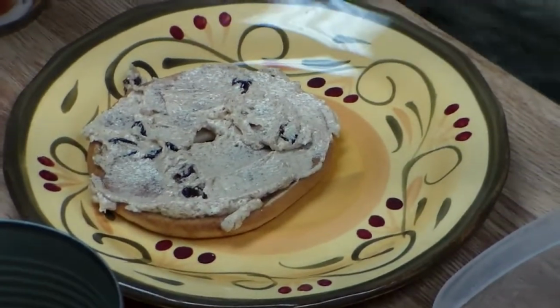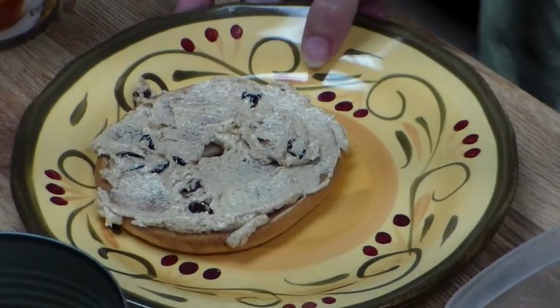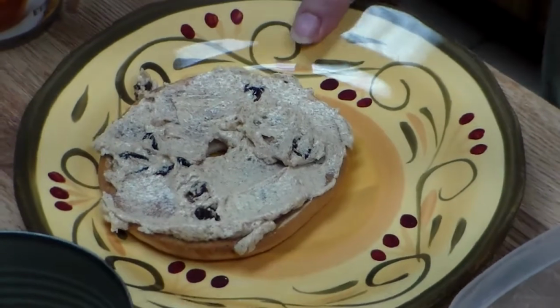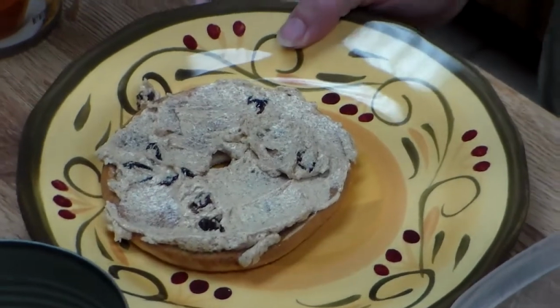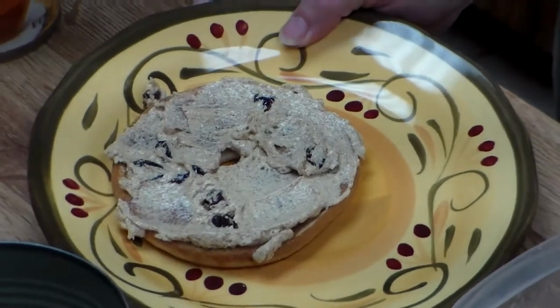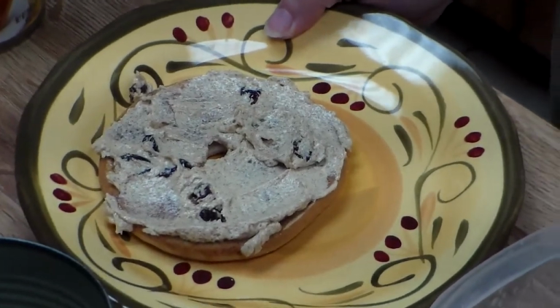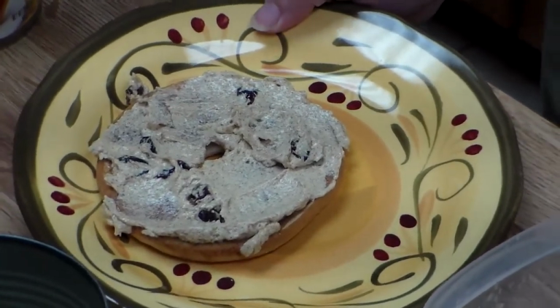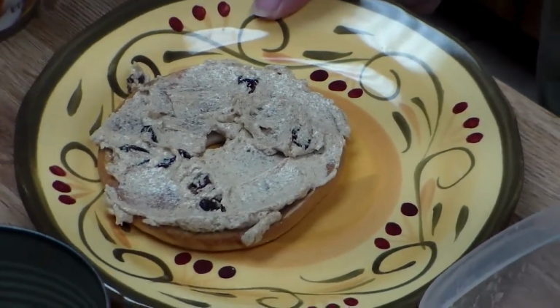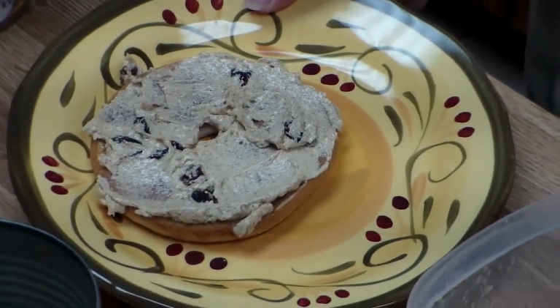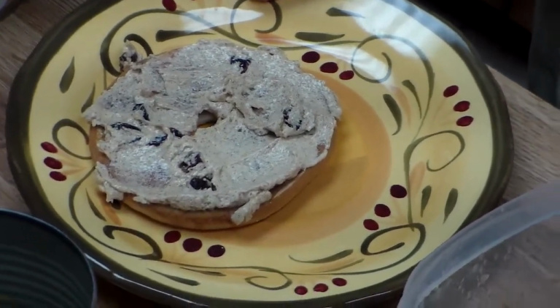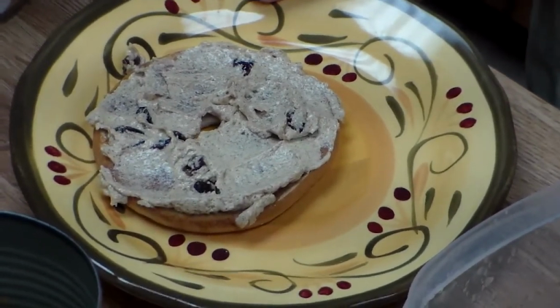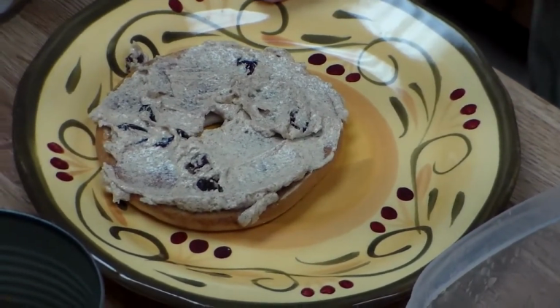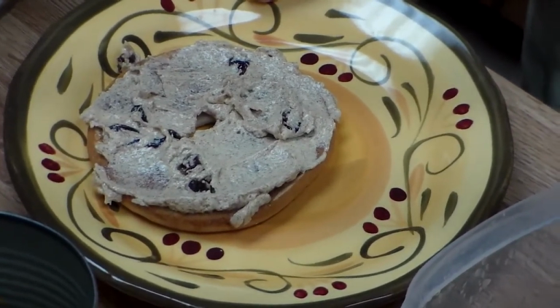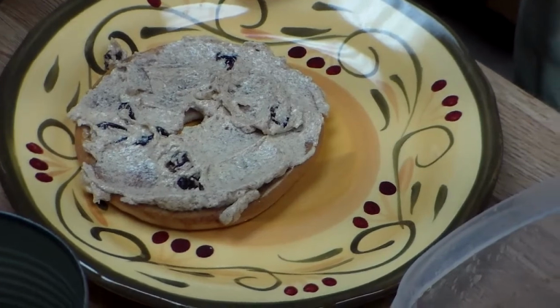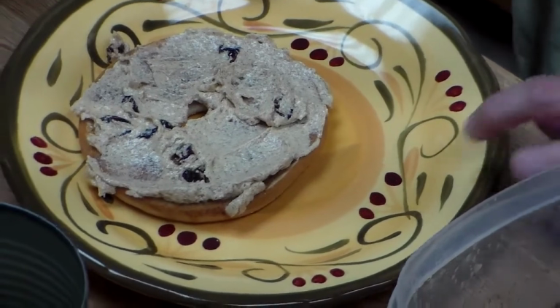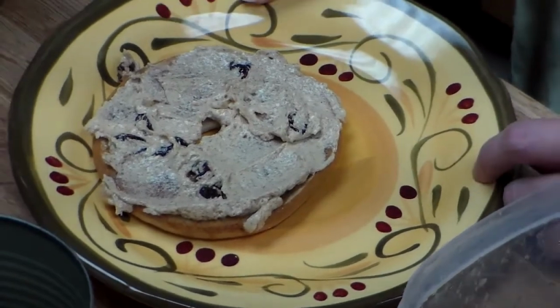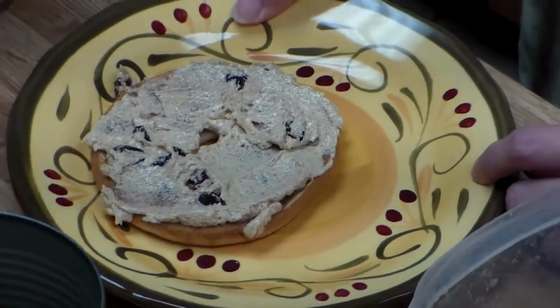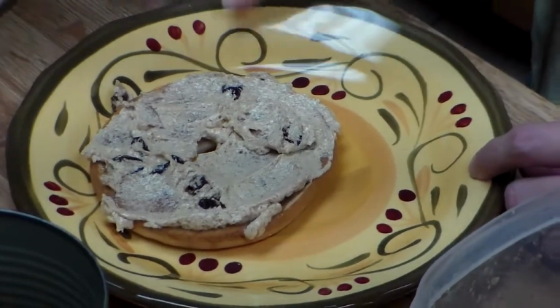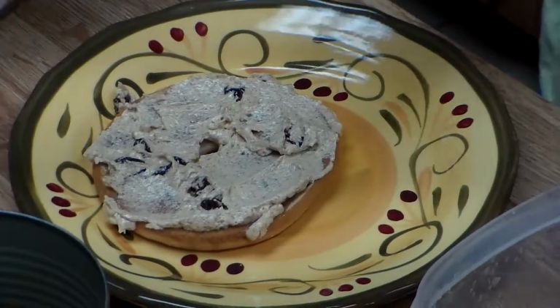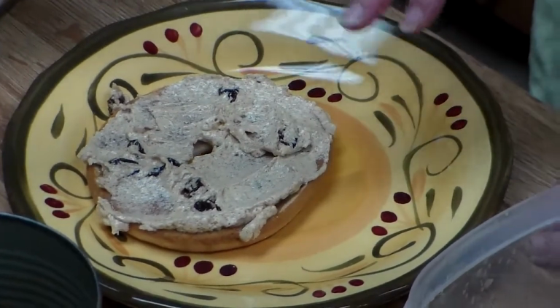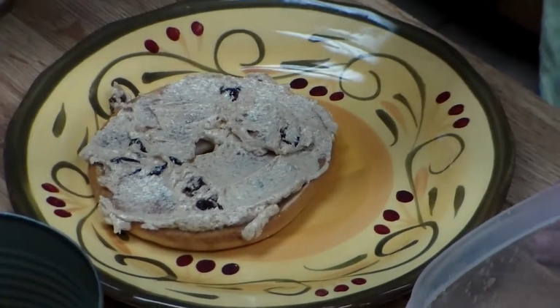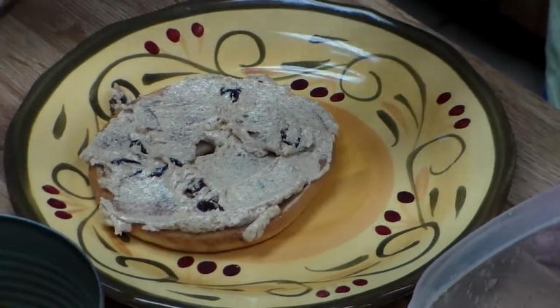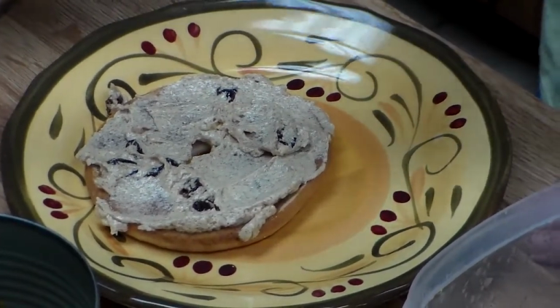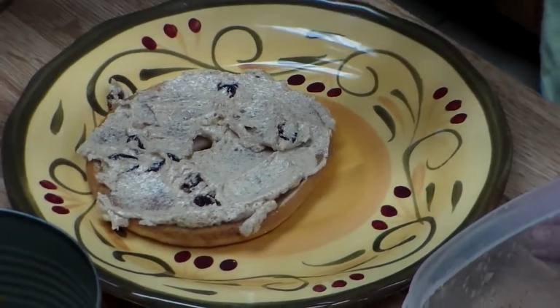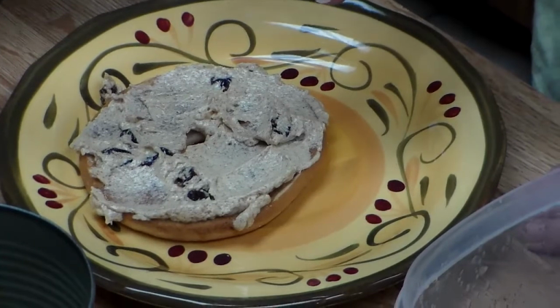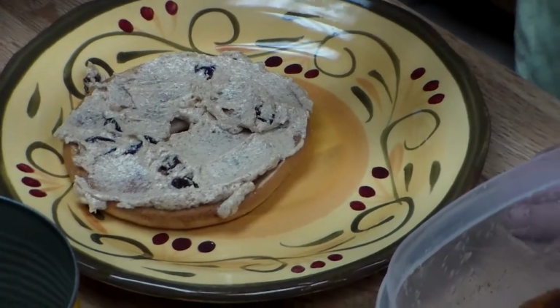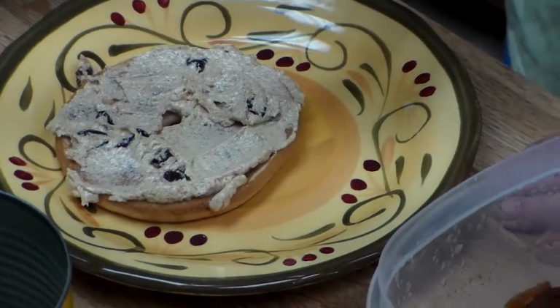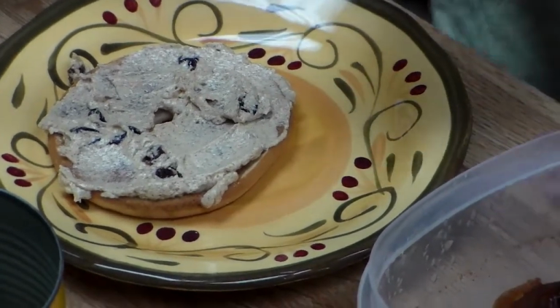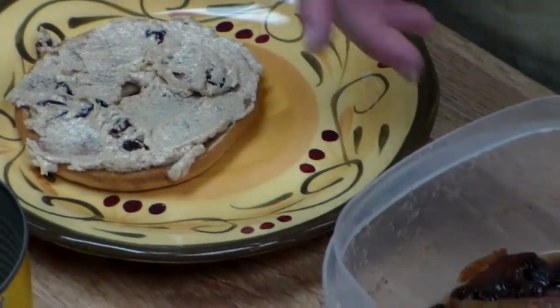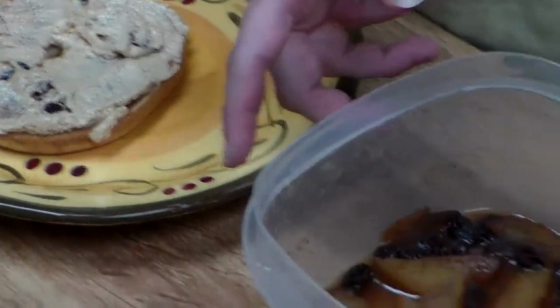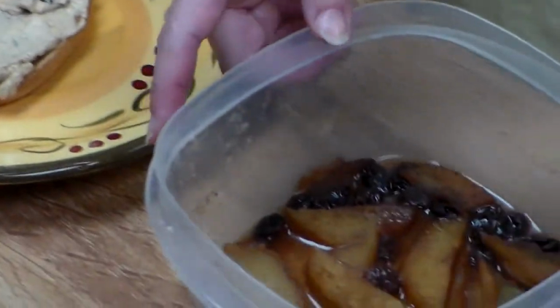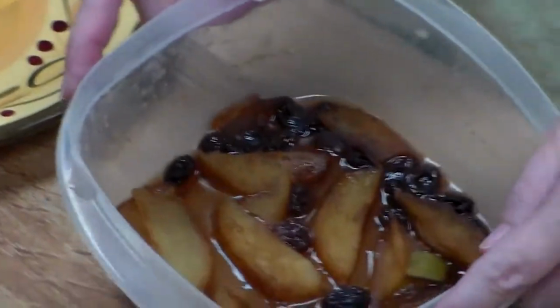You can also make a spread for your bagels or other breakfast spreads — it's just honey, butter, and some of the carrot raisin cheesecake spread. These are delicious.